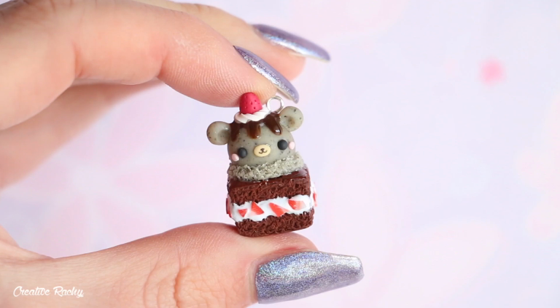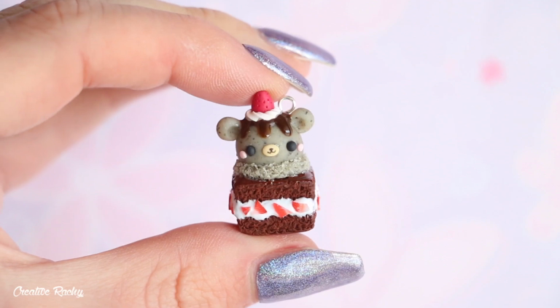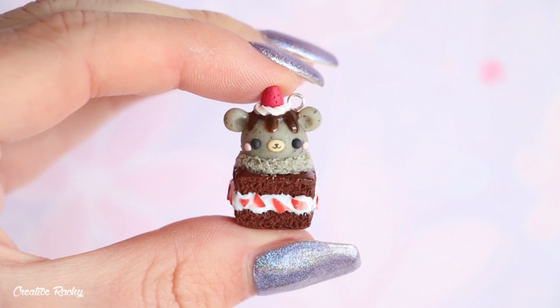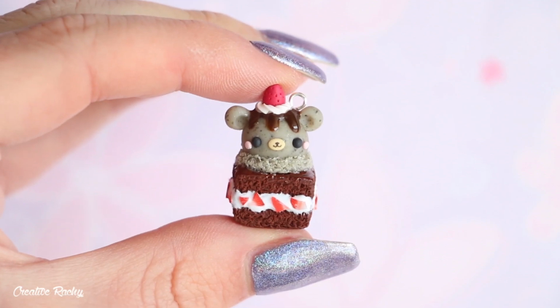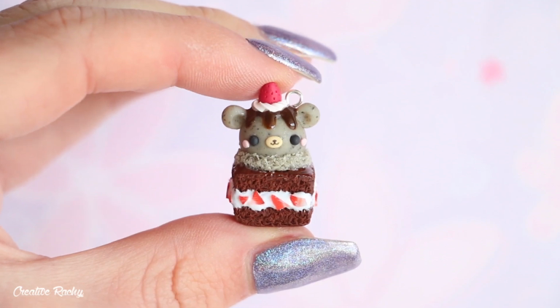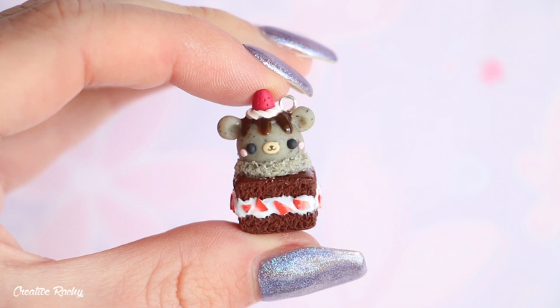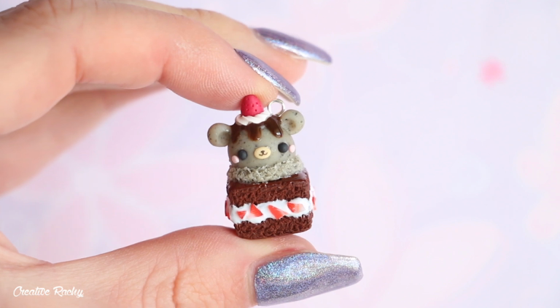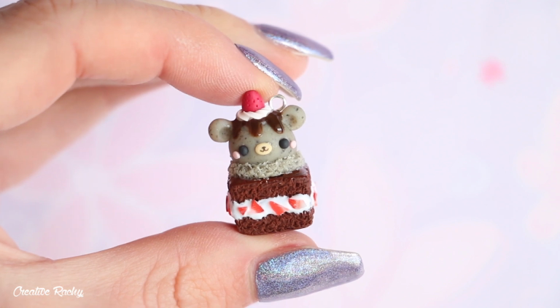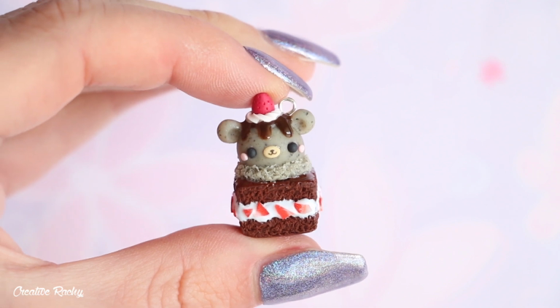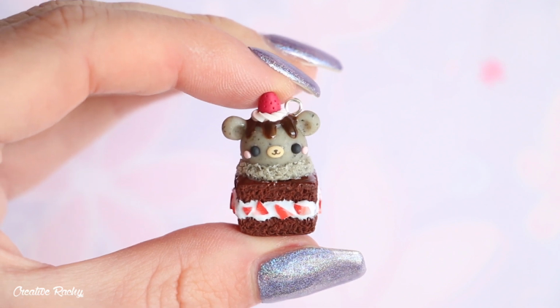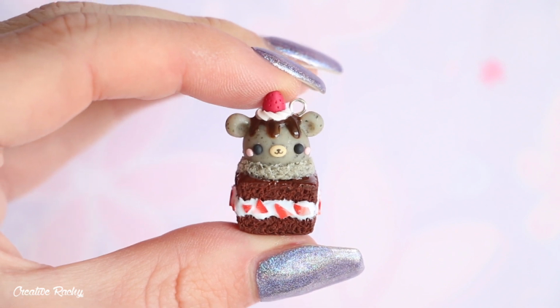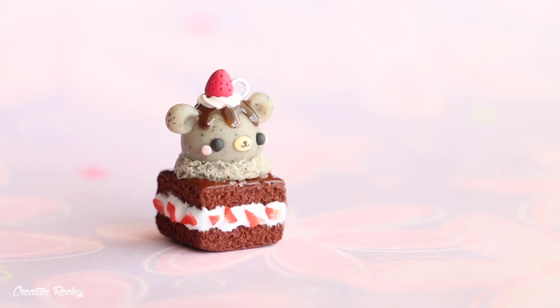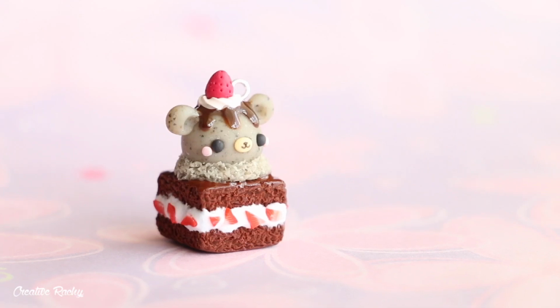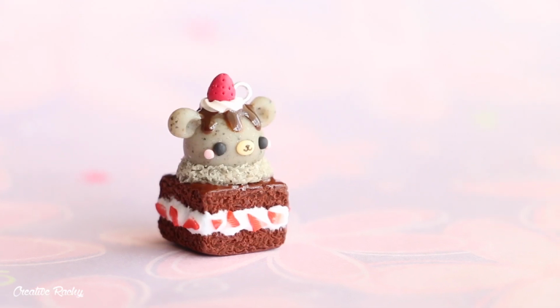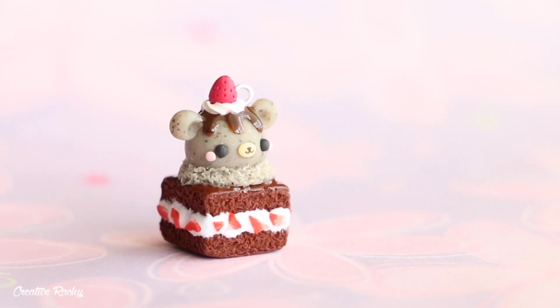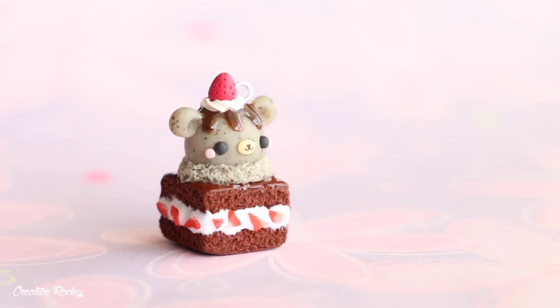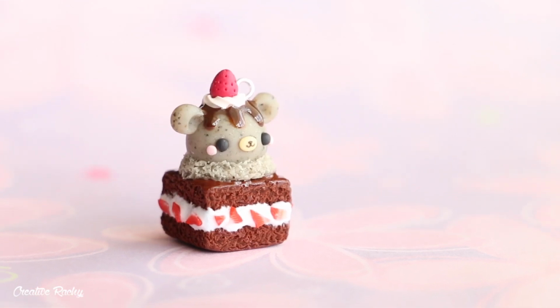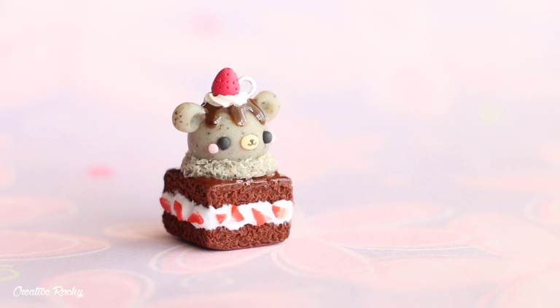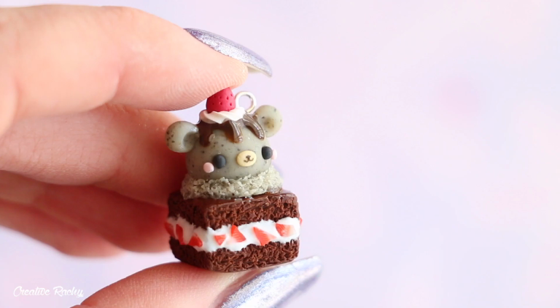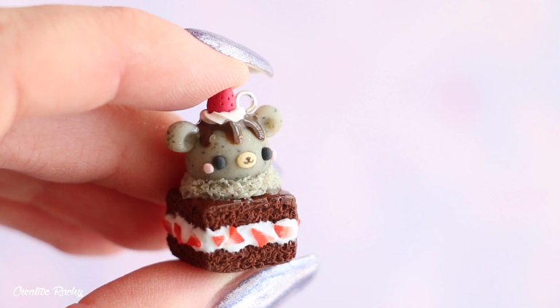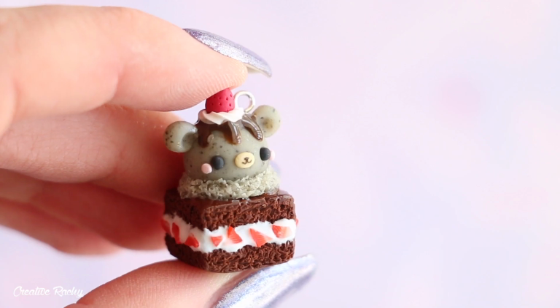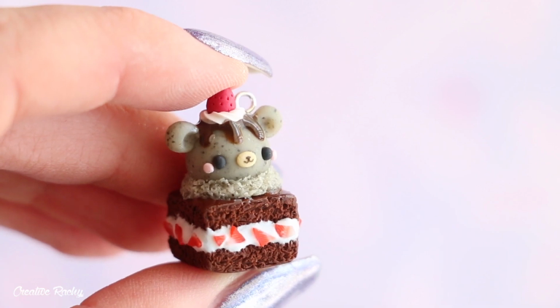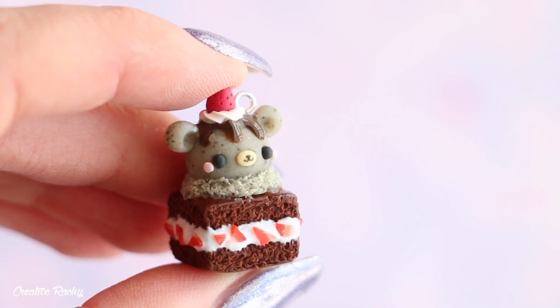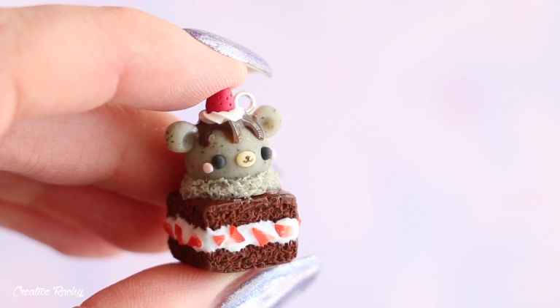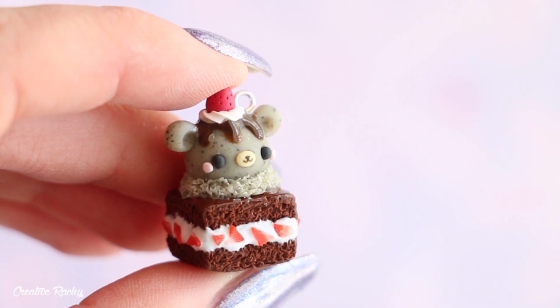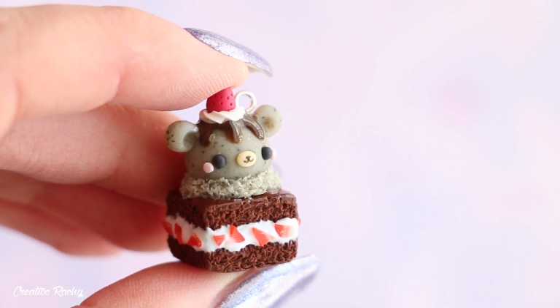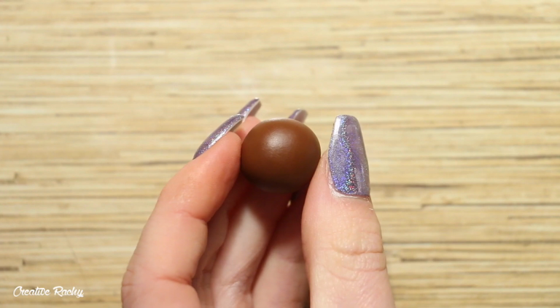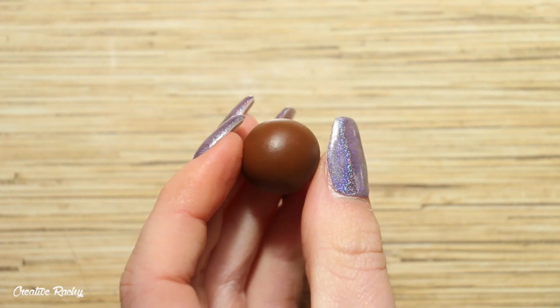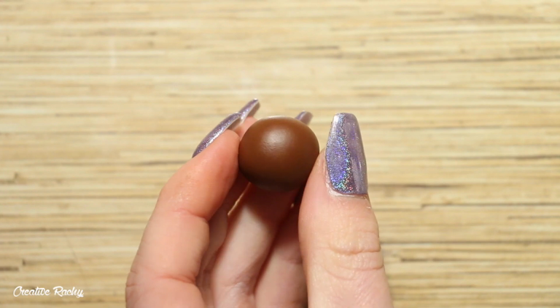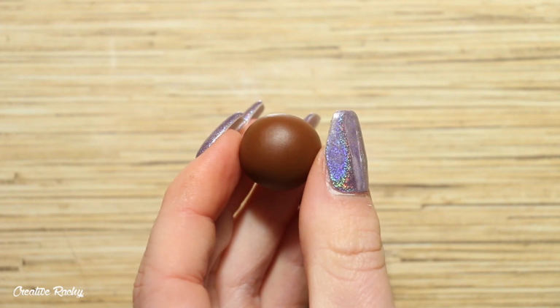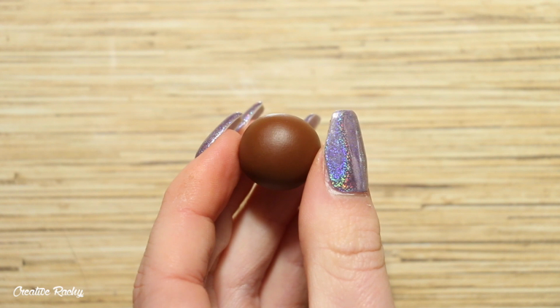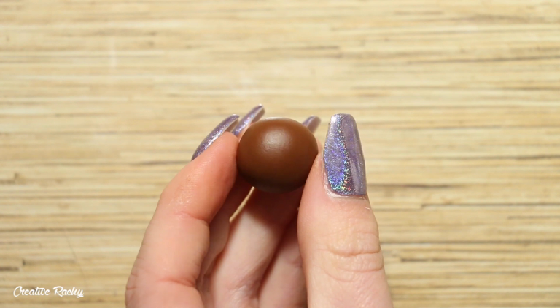Hi everyone, it's Rachel, and in this video I'm going to be showing you how to make a kawaii bear ice cream brownie charm using polymer clay. So let's get started — we're going to begin by making the brownie.